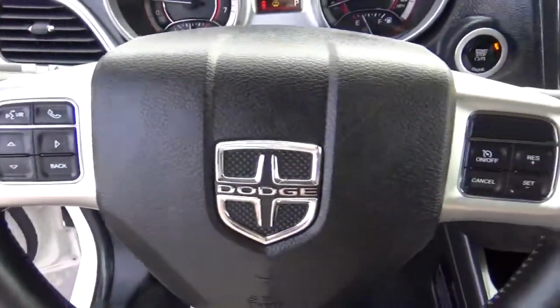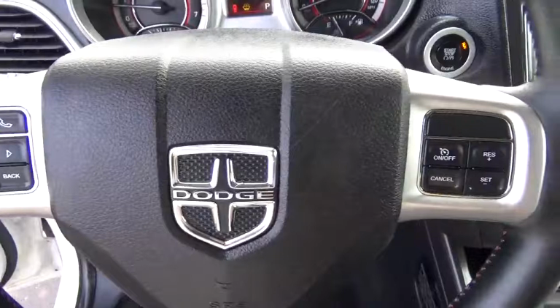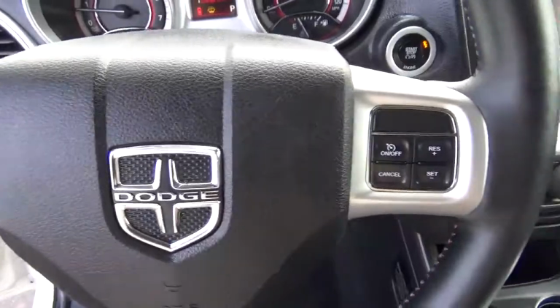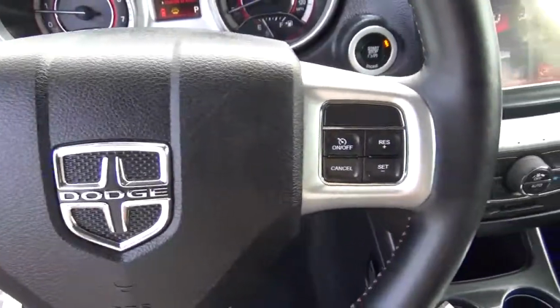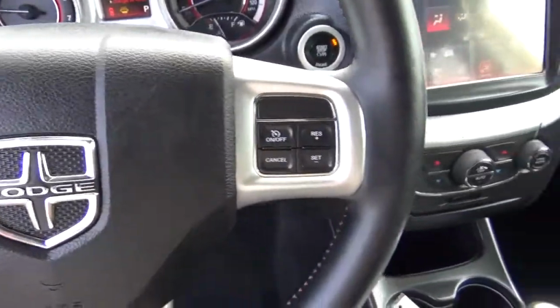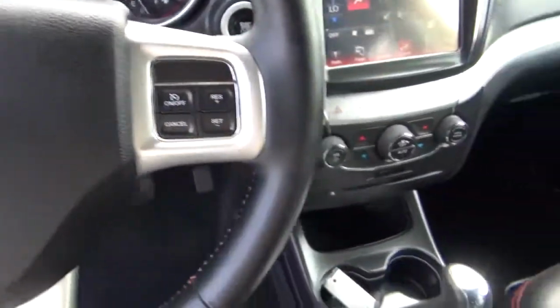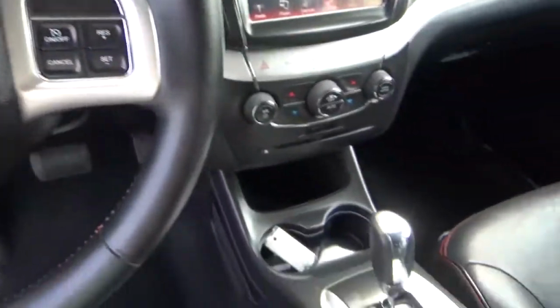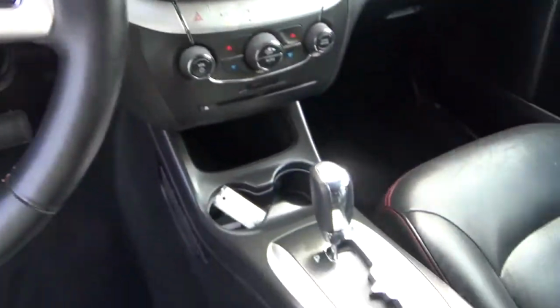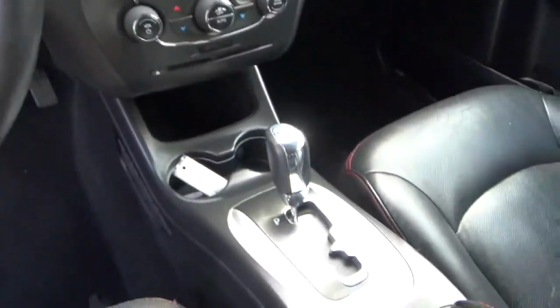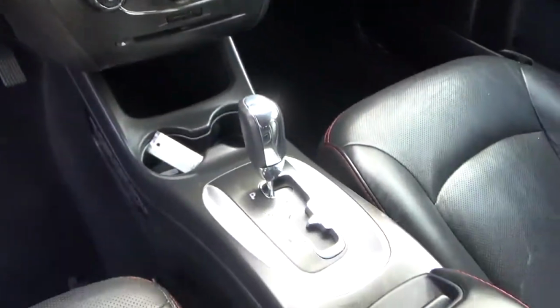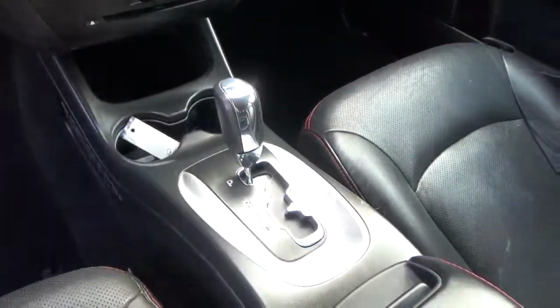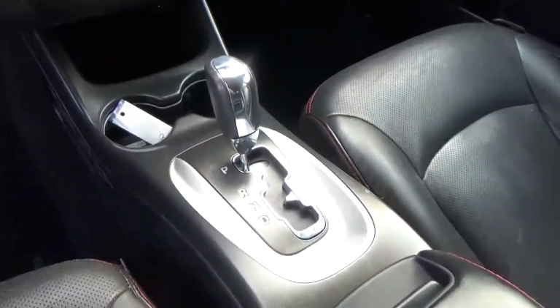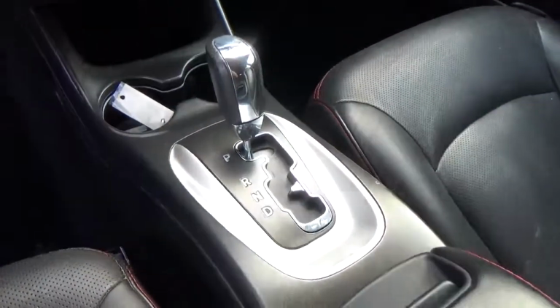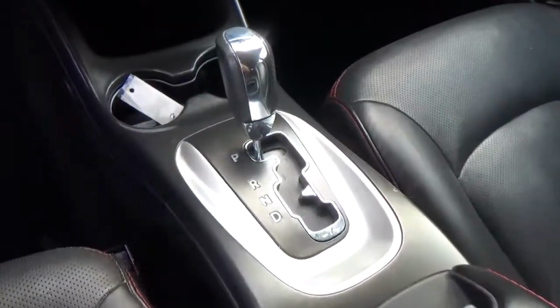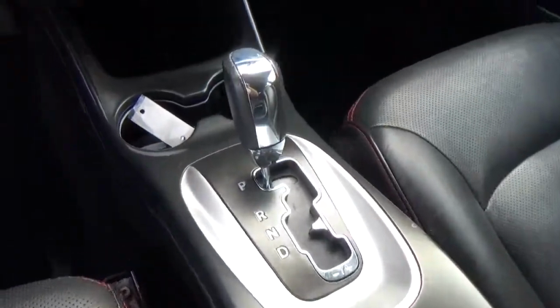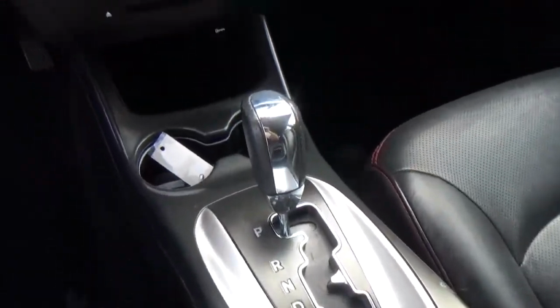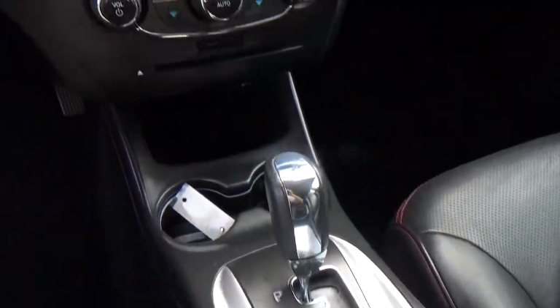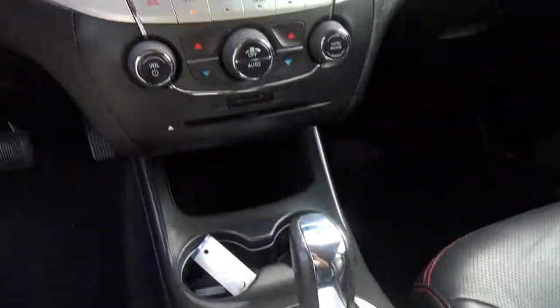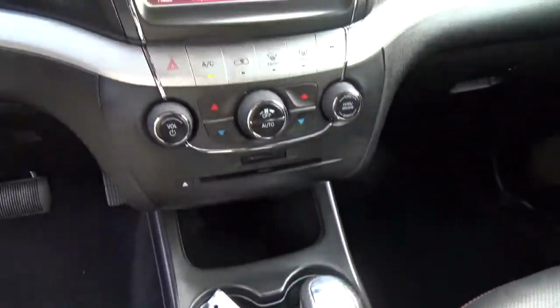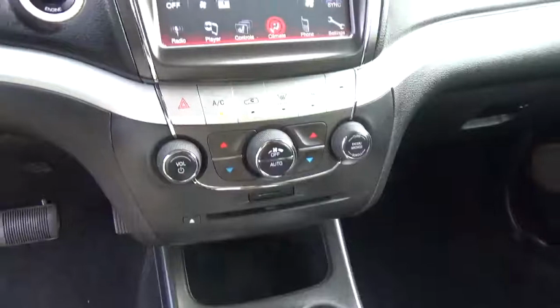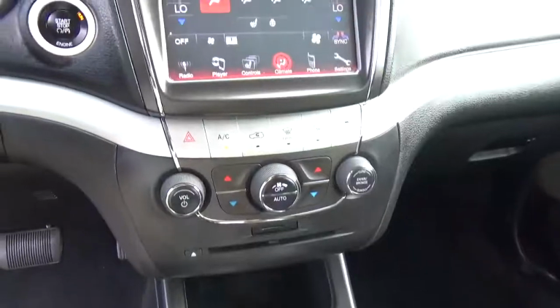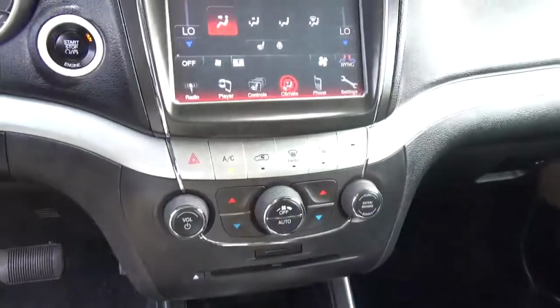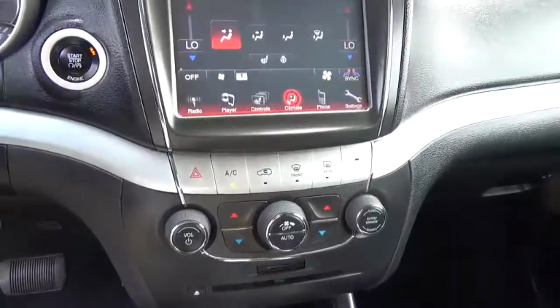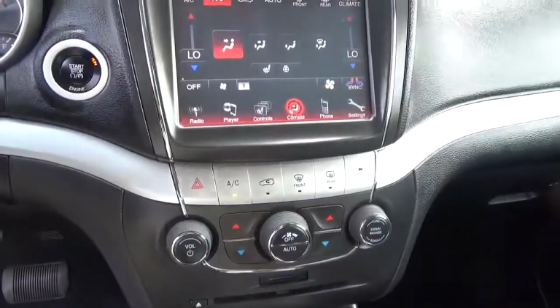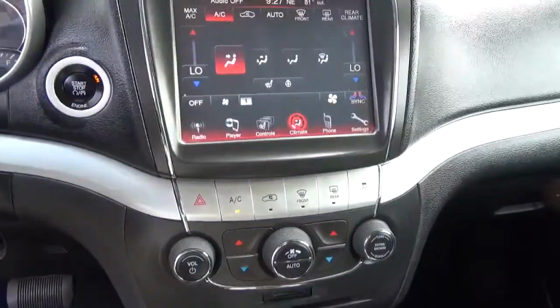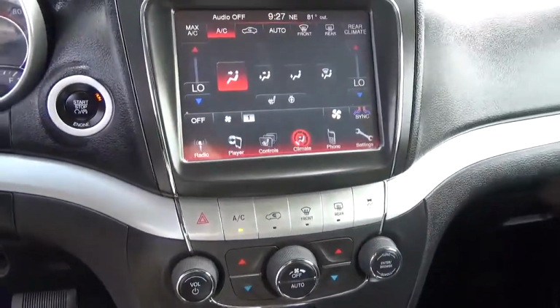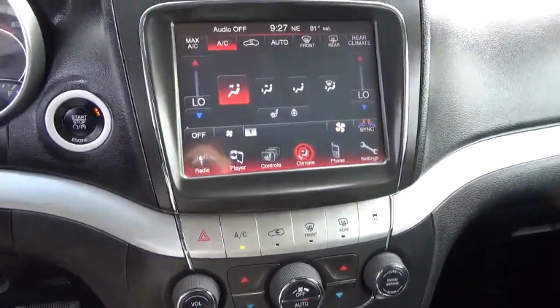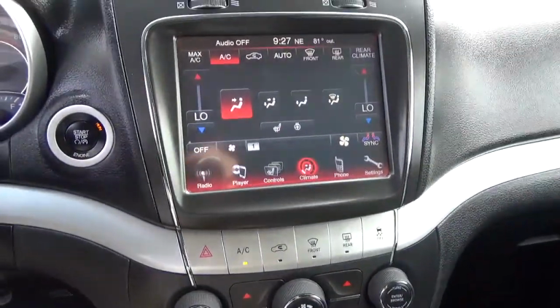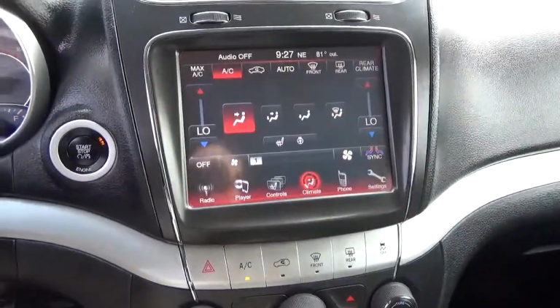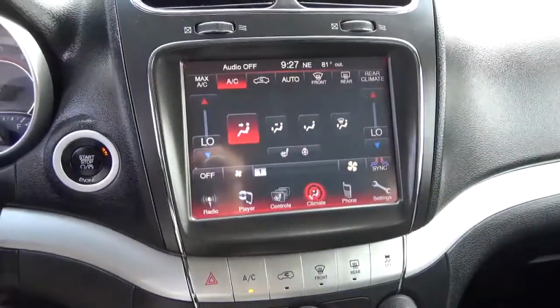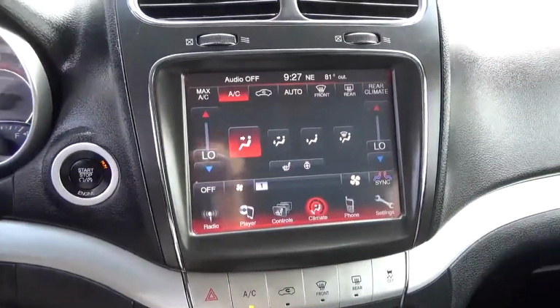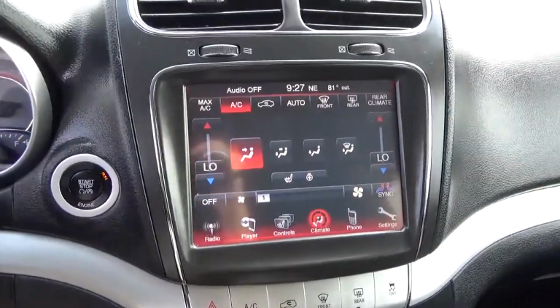Cruise control, heated seats, push button start.